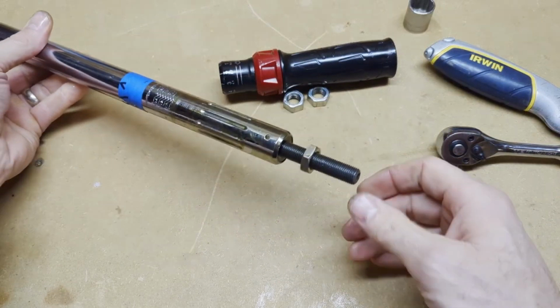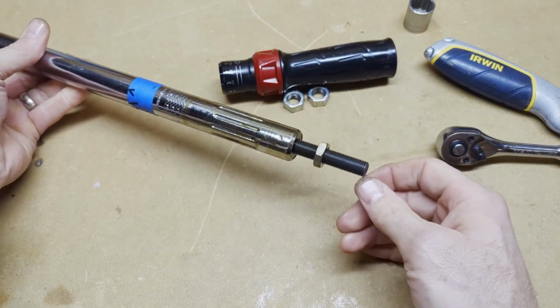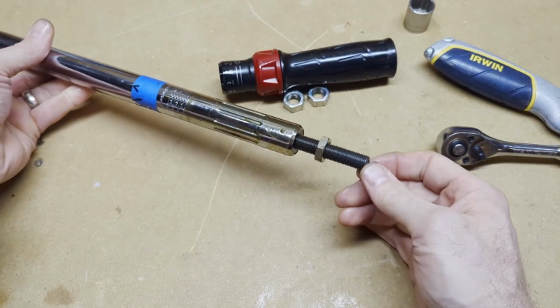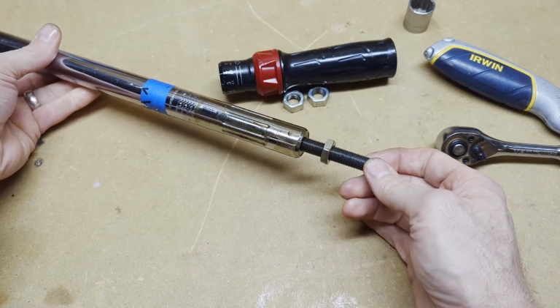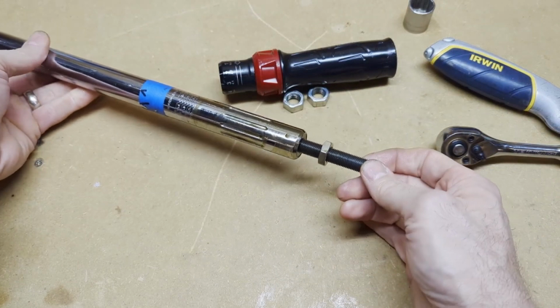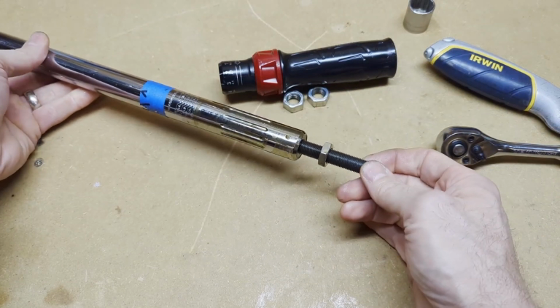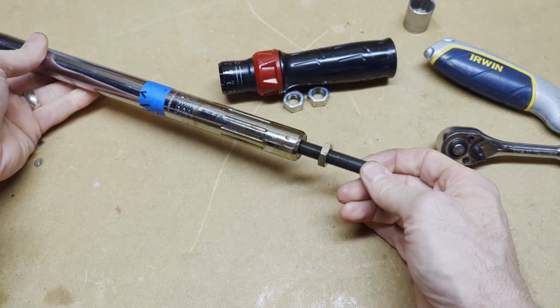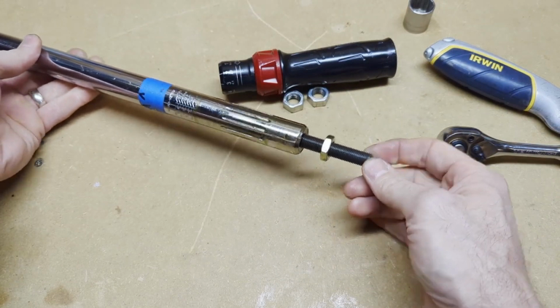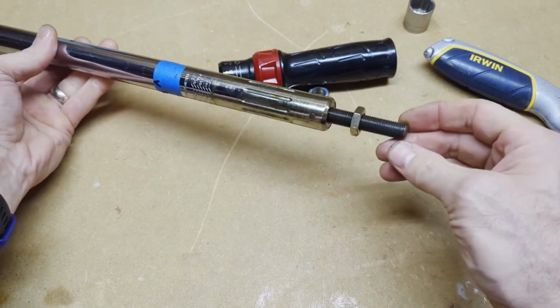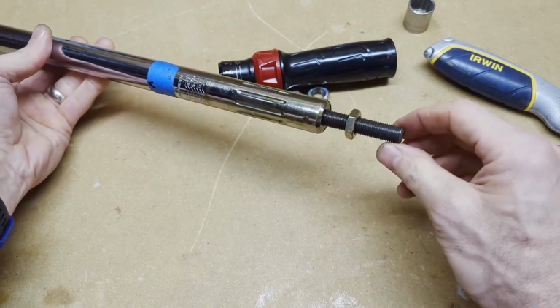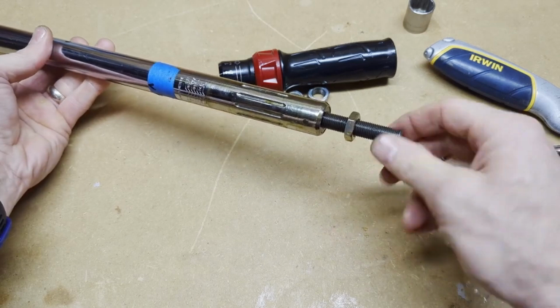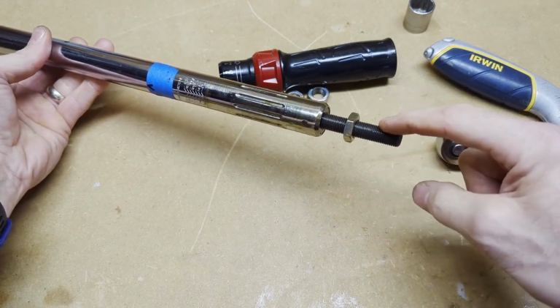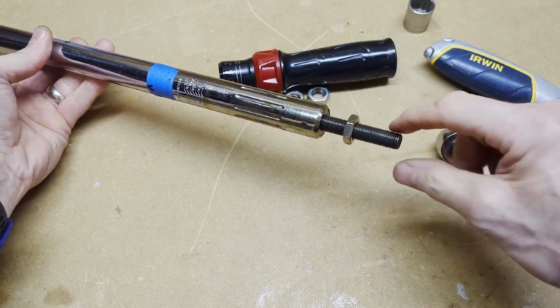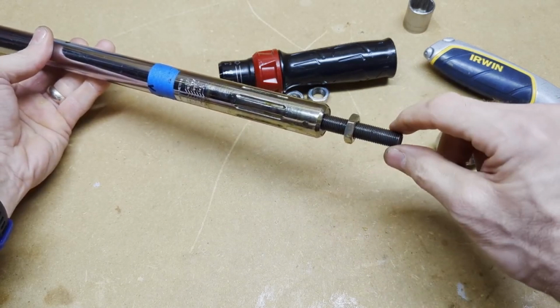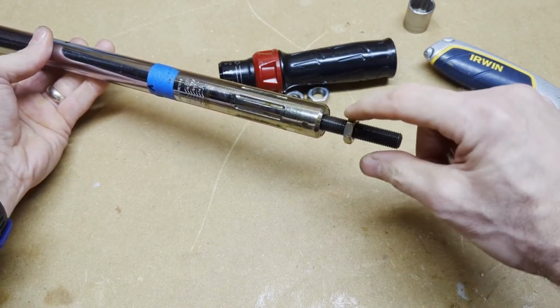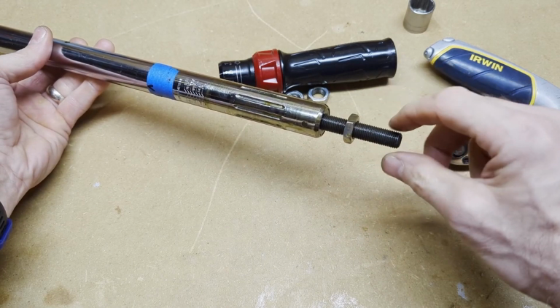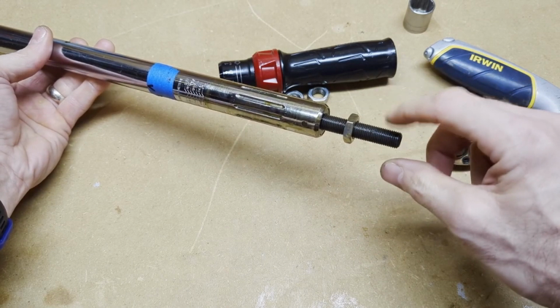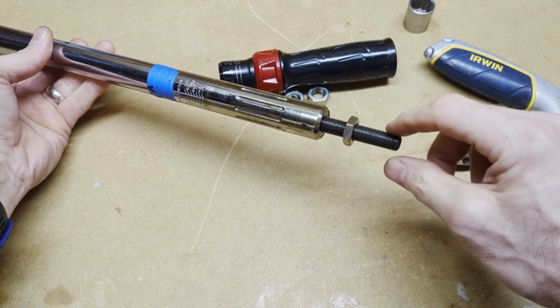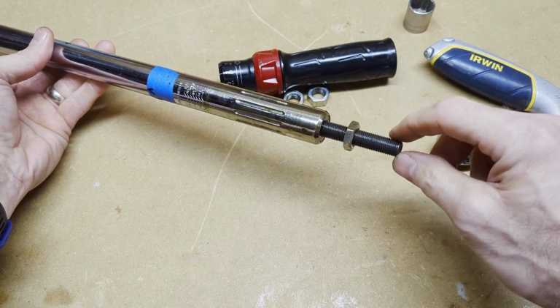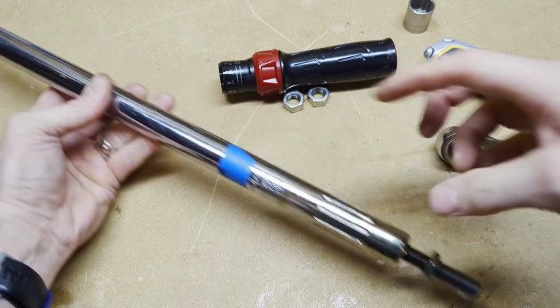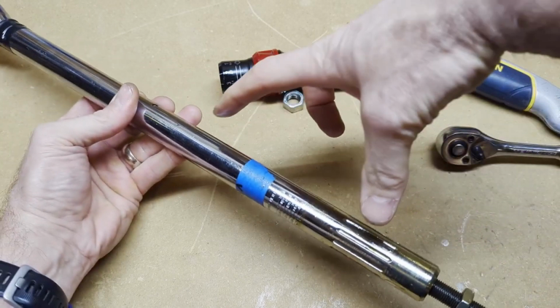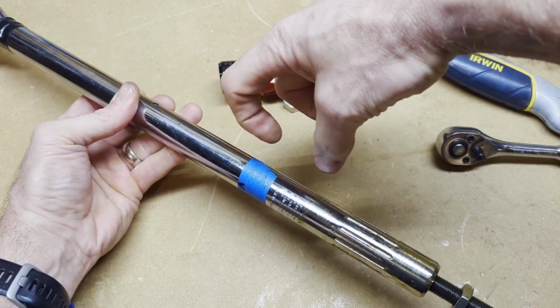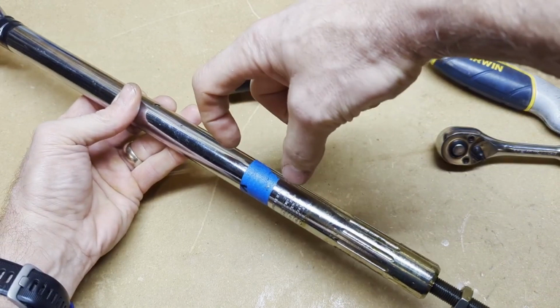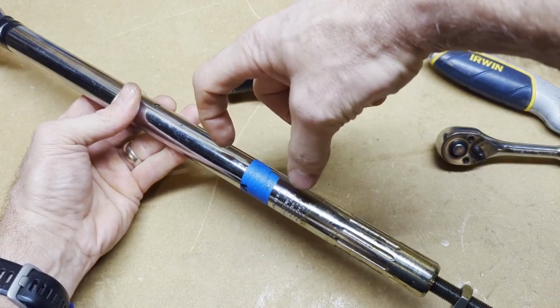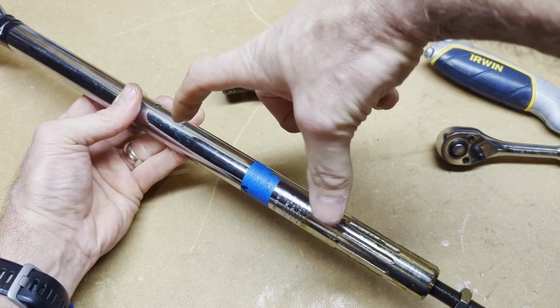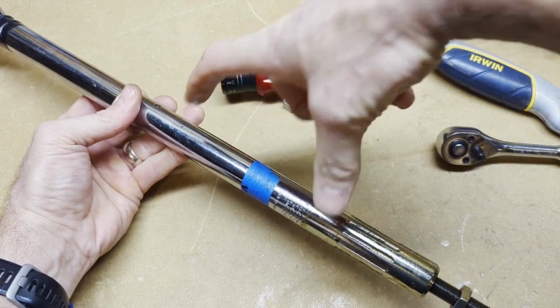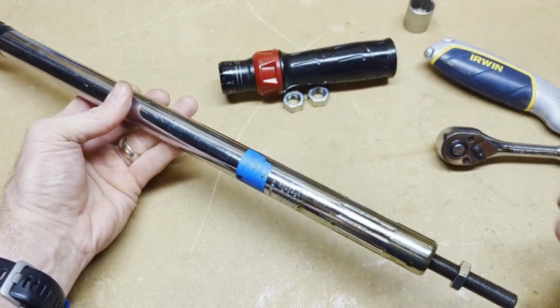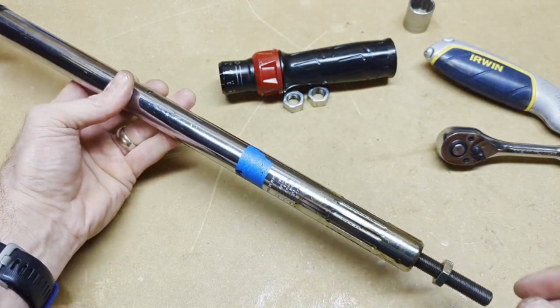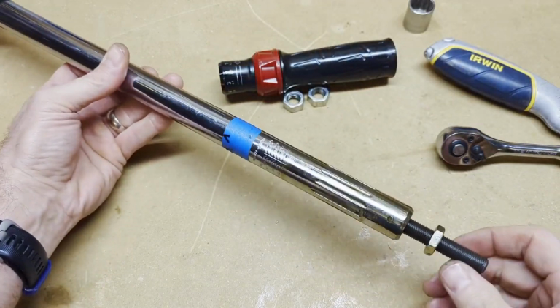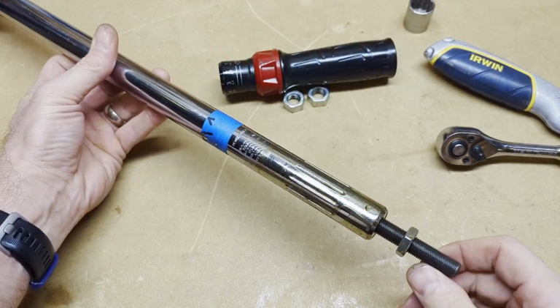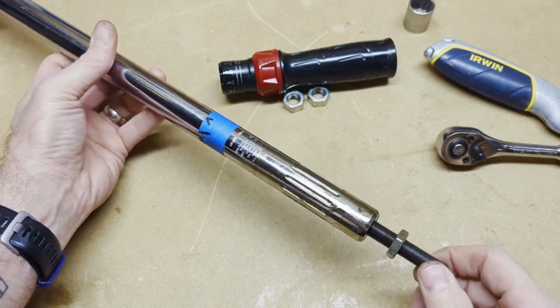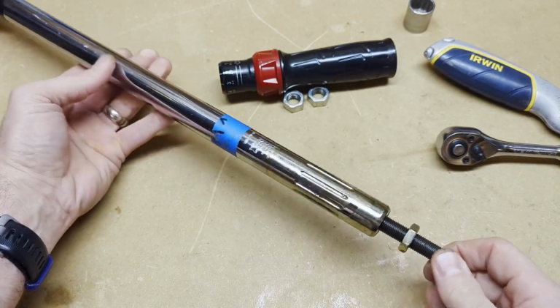The next thing I'm going to do is put this in a vice and dial this in. You can turn the actual shaft — not the nut — that compresses or releases the spring a little bit. We're going to dial it in for 25 pounds.